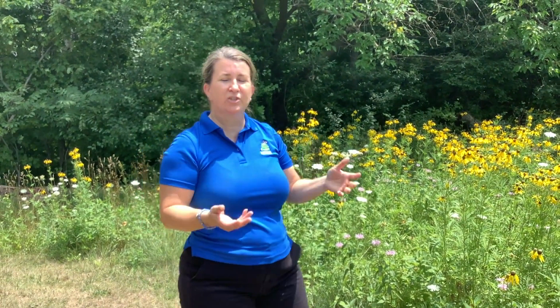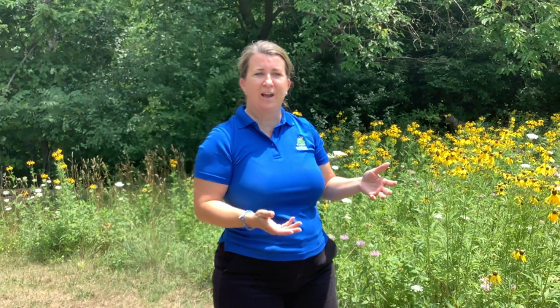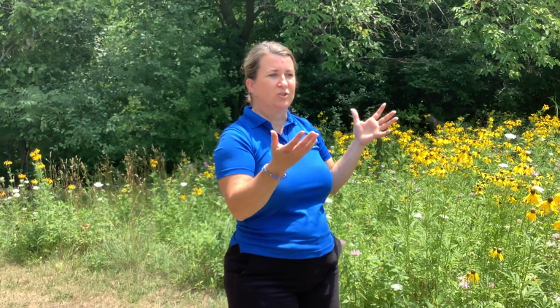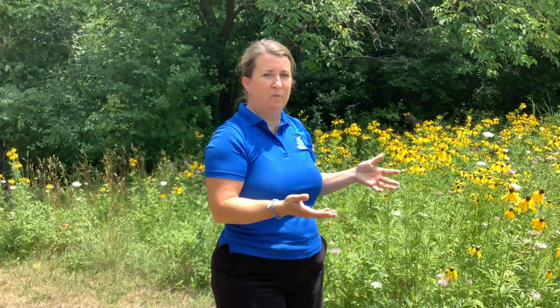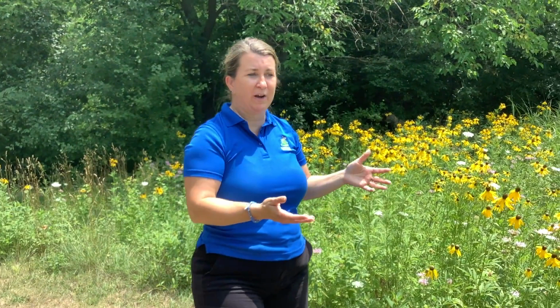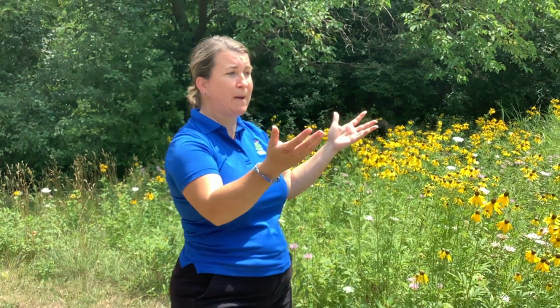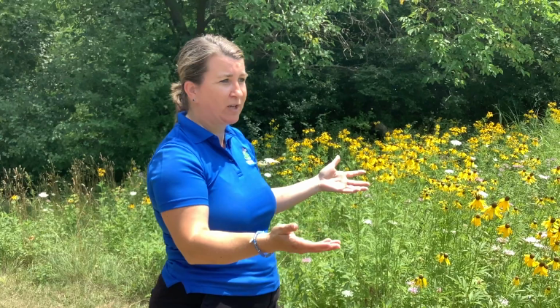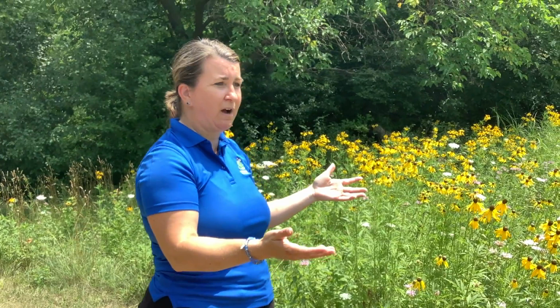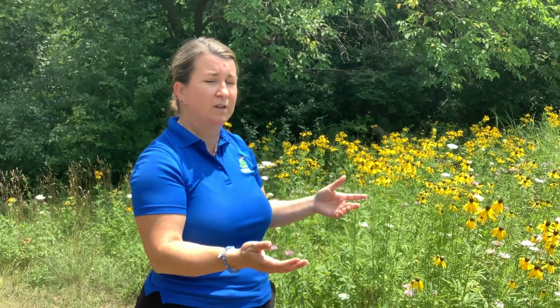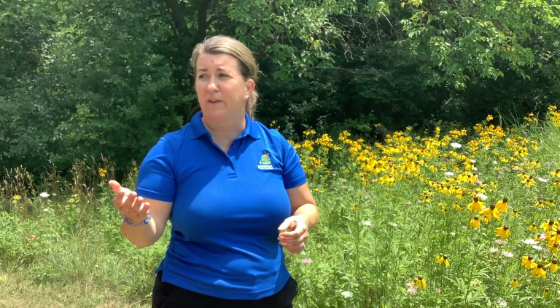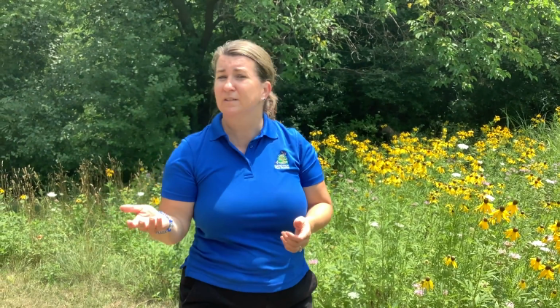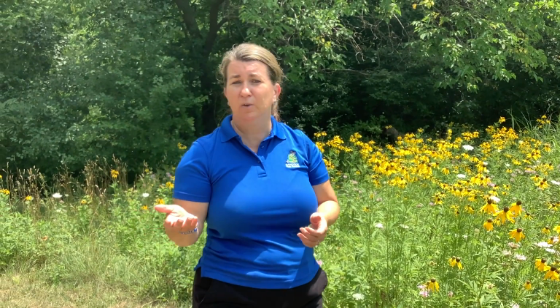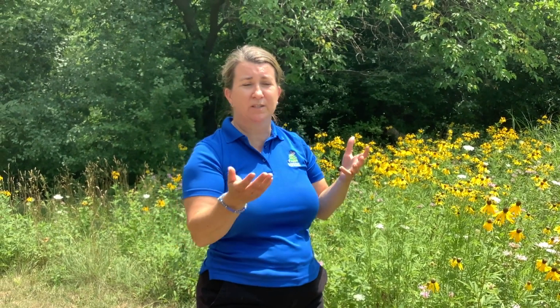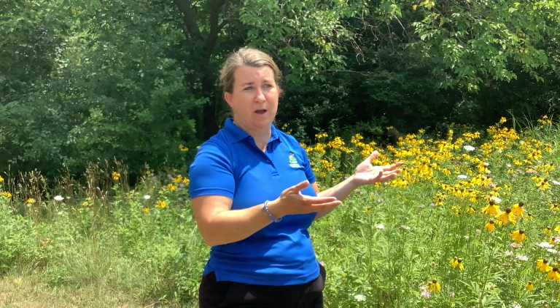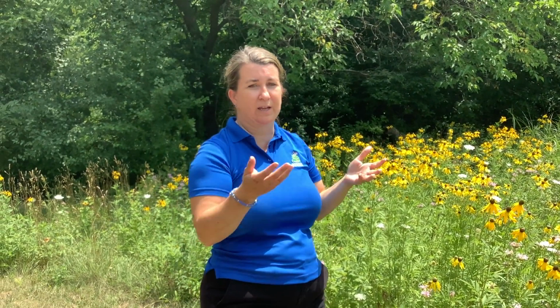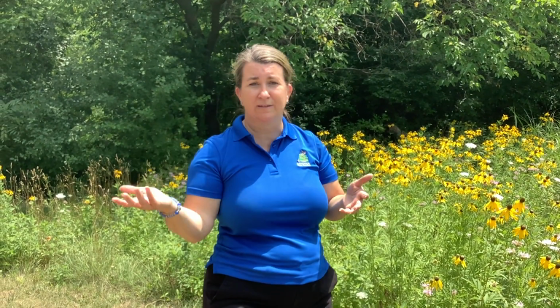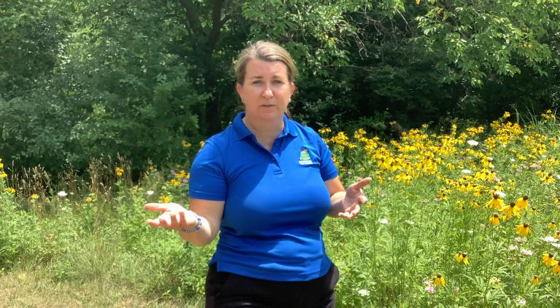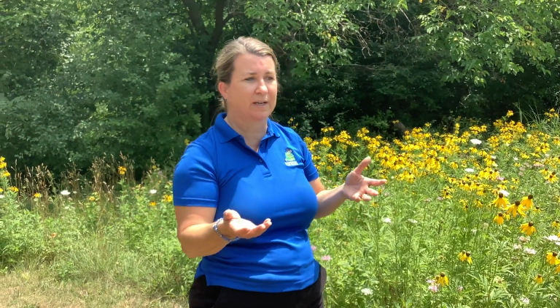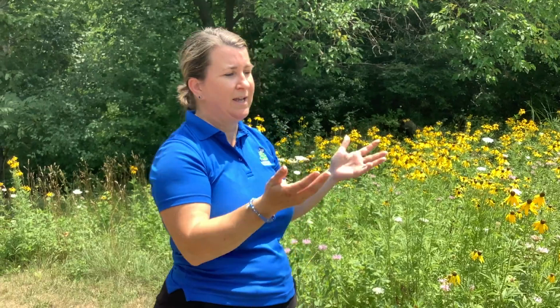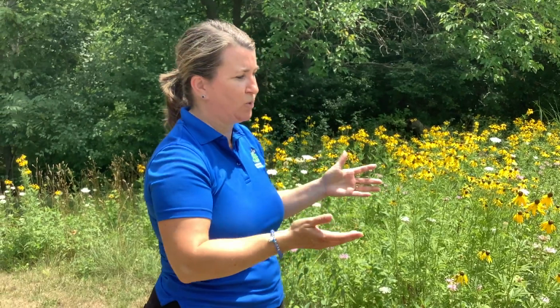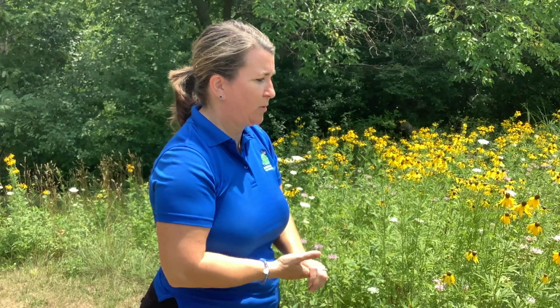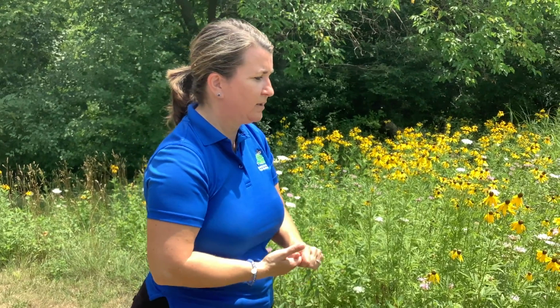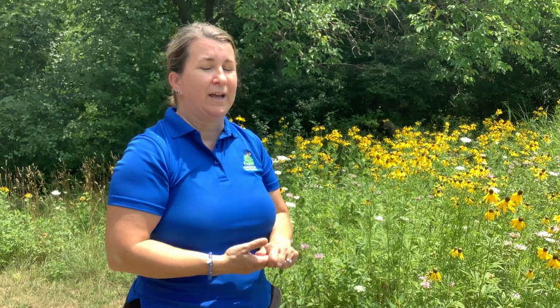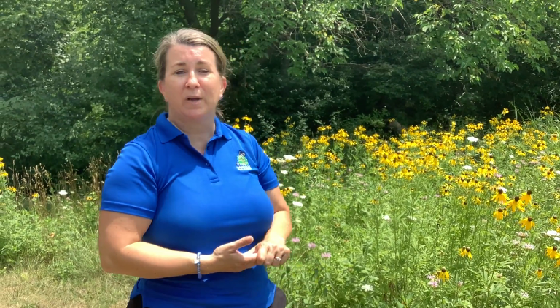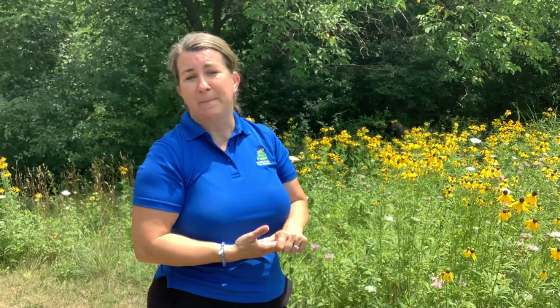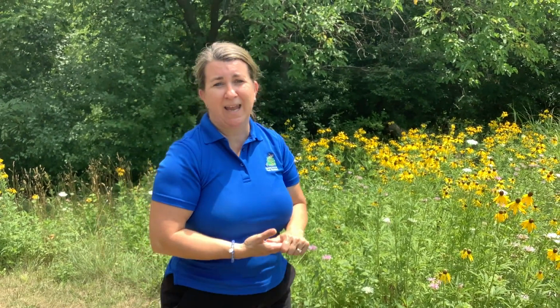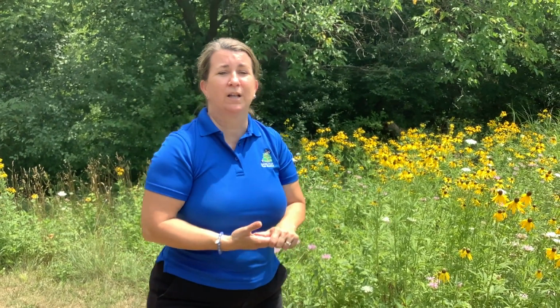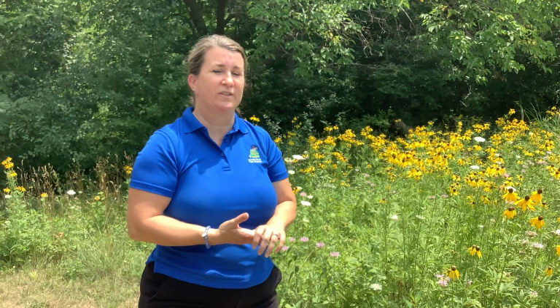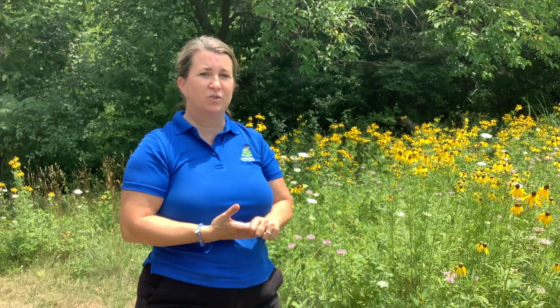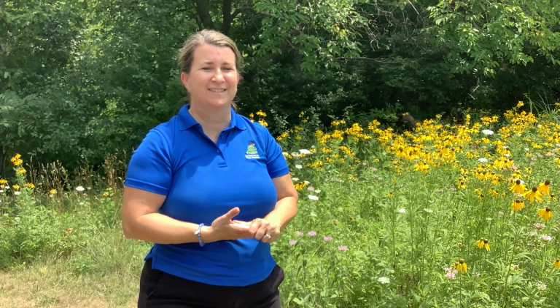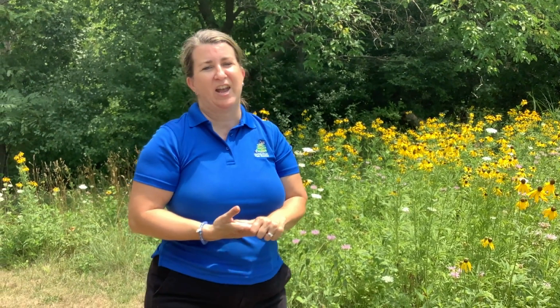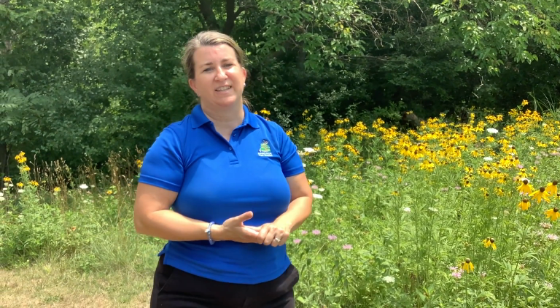I encourage you to get out and enjoy the wildflowers — come out and take a look at ours. While the office is closed, you can still come out and look at the signs on the site and enjoy the meadow here. Join us on Monday at 1 o'clock for Discovery Stories, and have a great day.